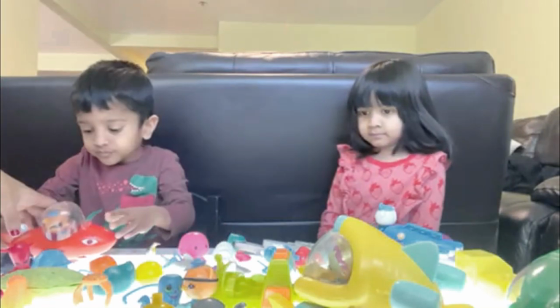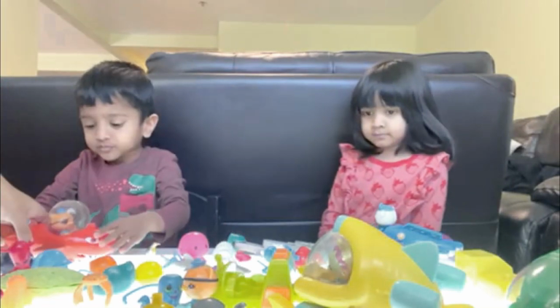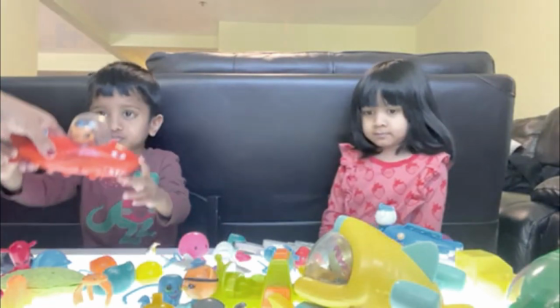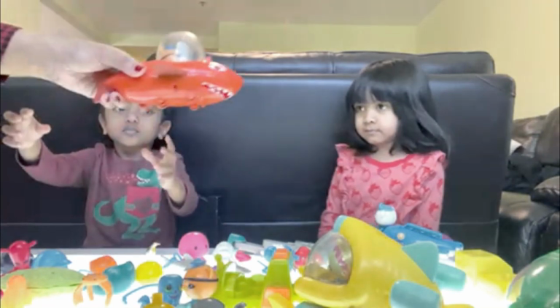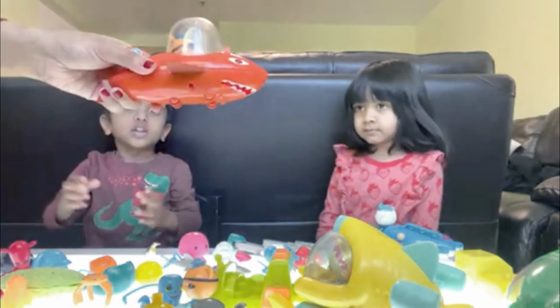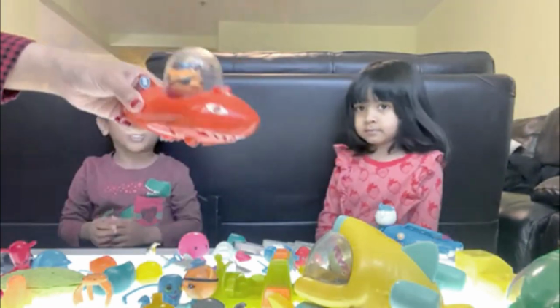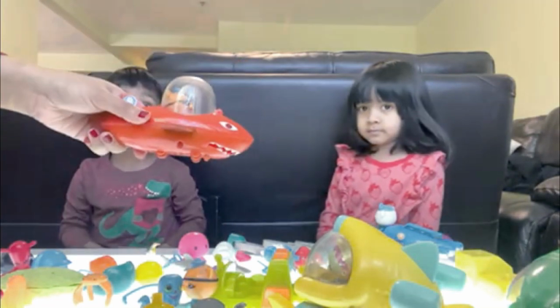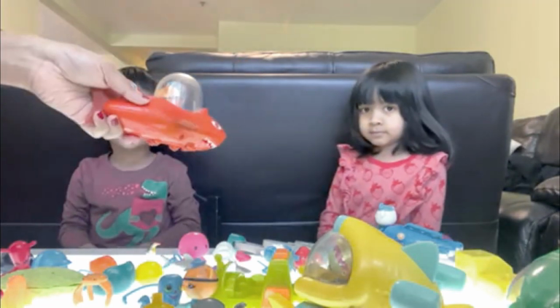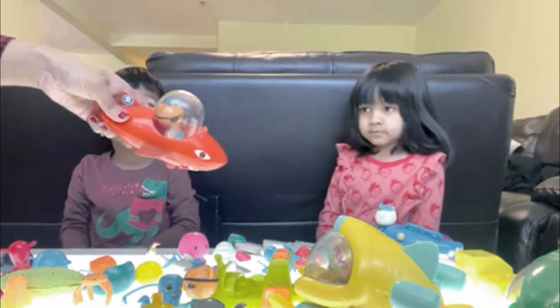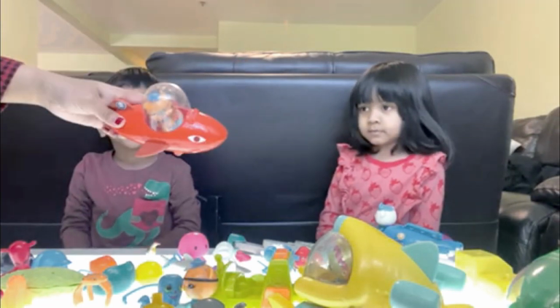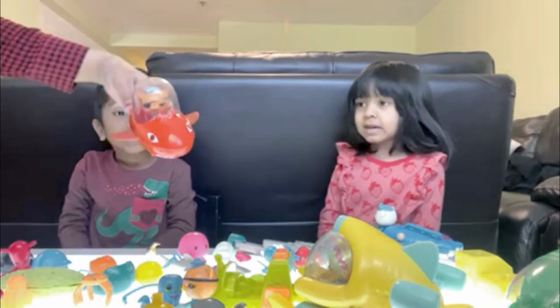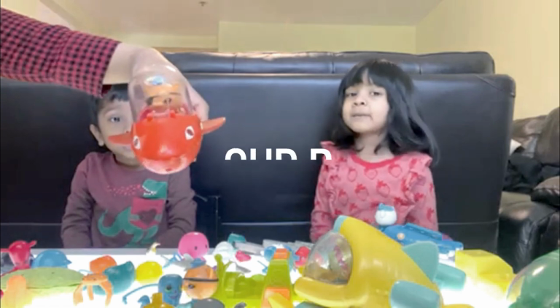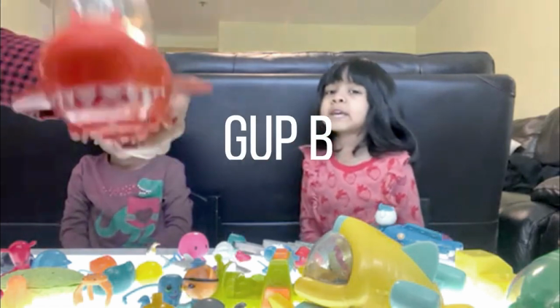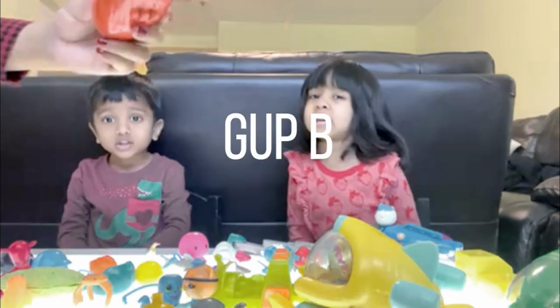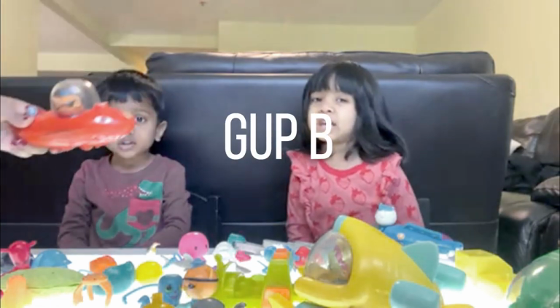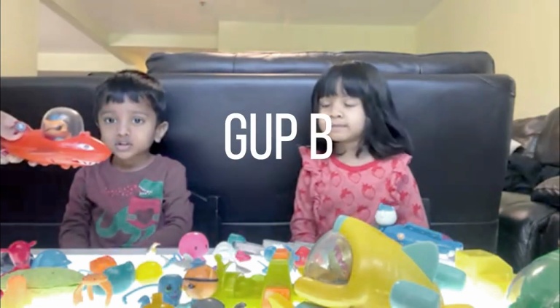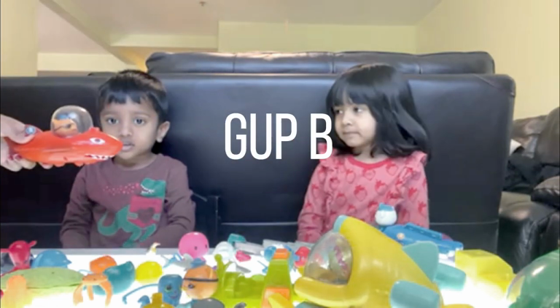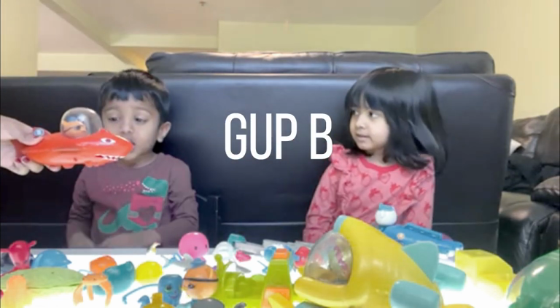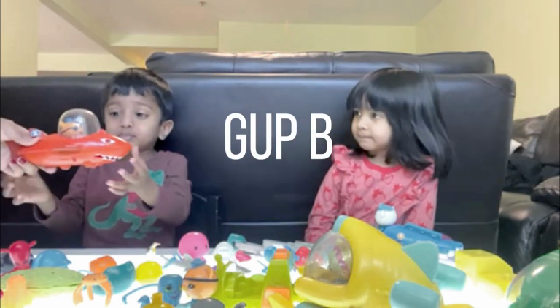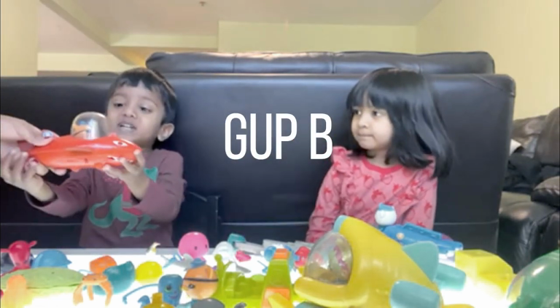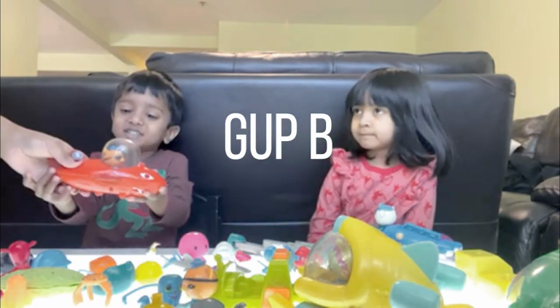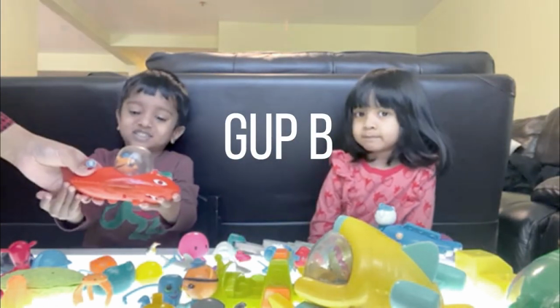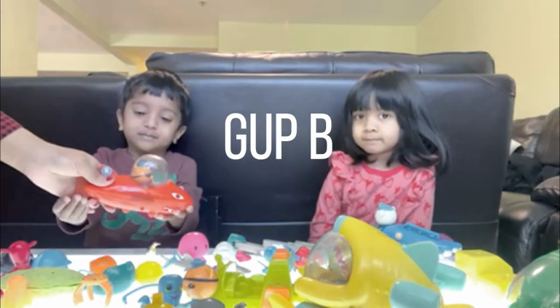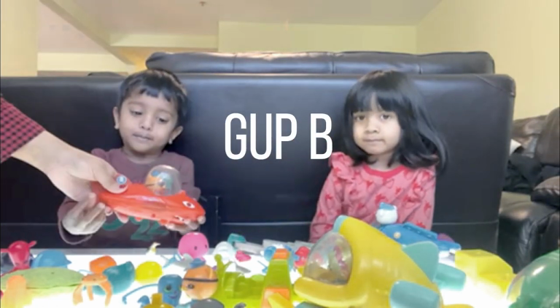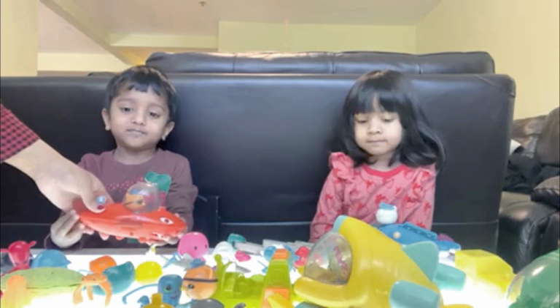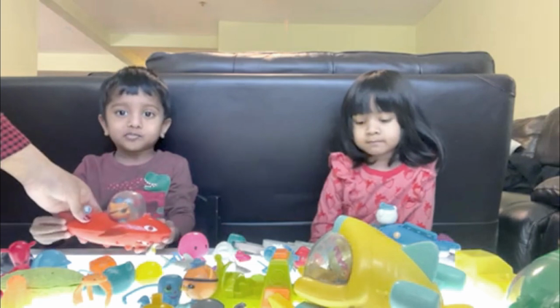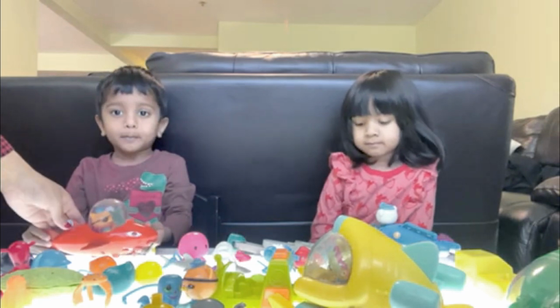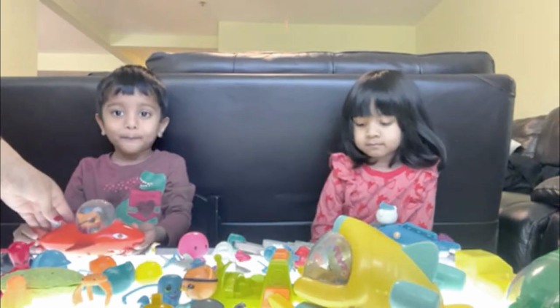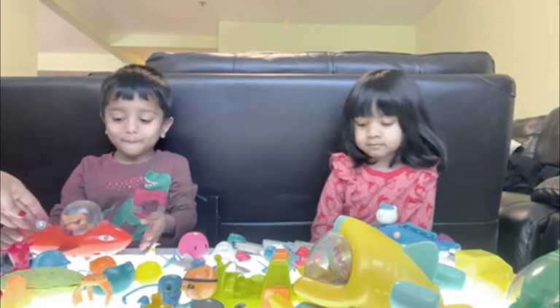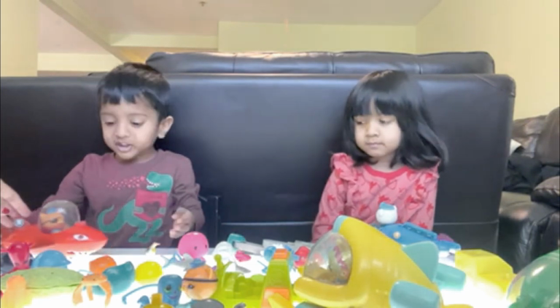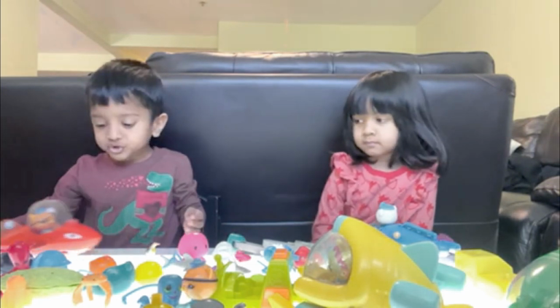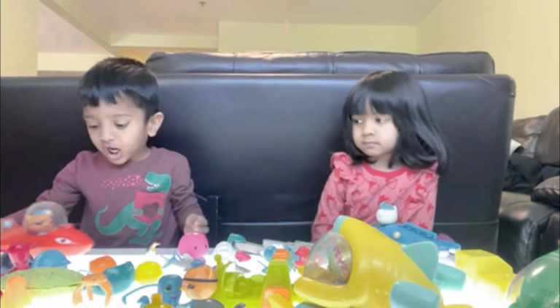And what is this, Neil? What is this? Gup B. Gup B. And this is Kwasi's gup, right? Mm-hmm. It's going fast.